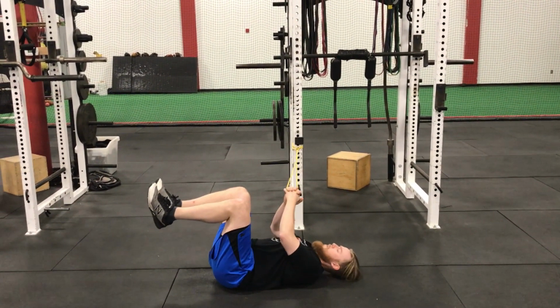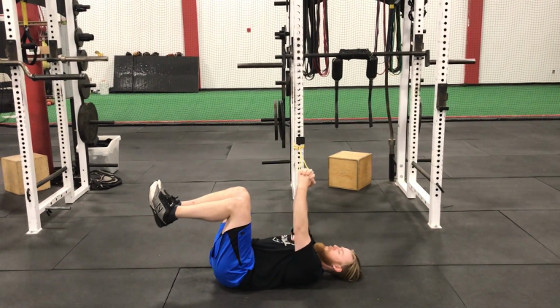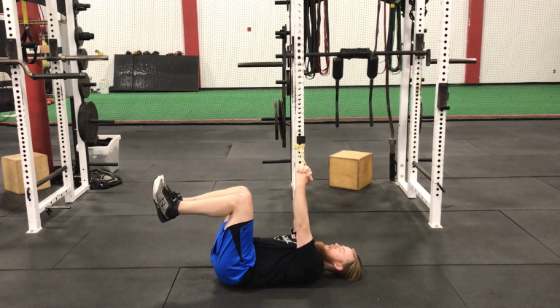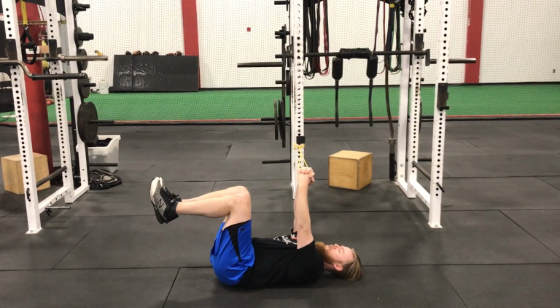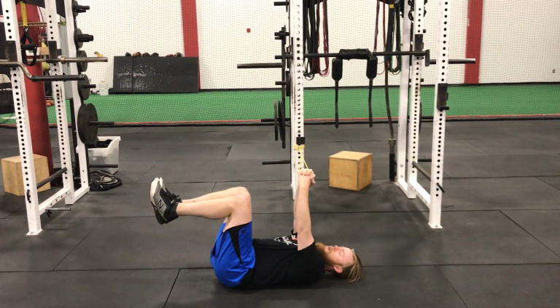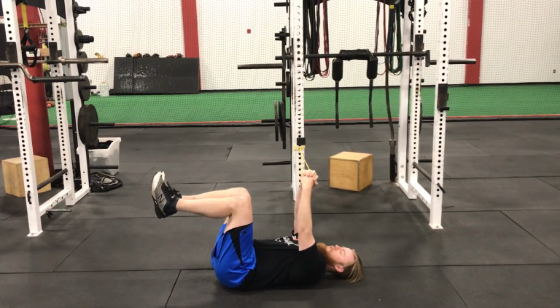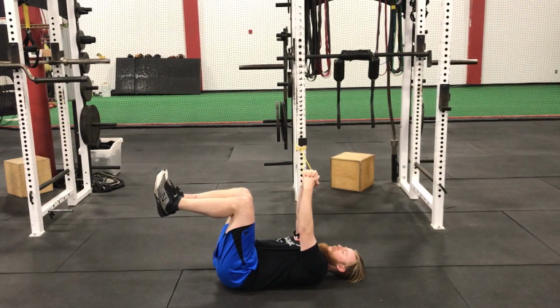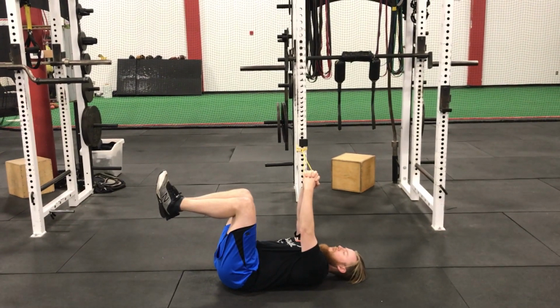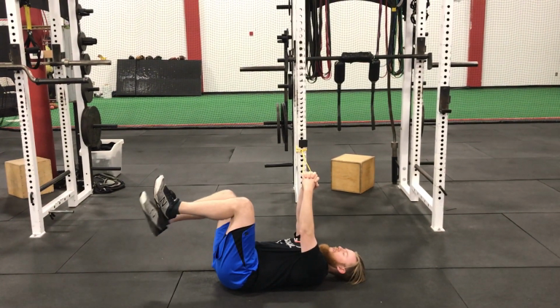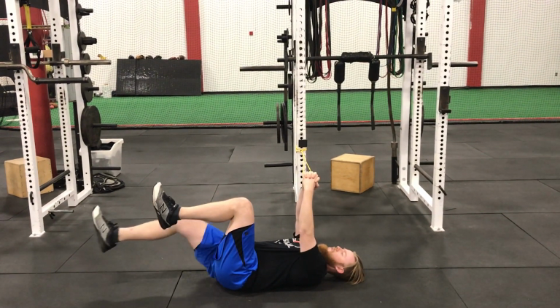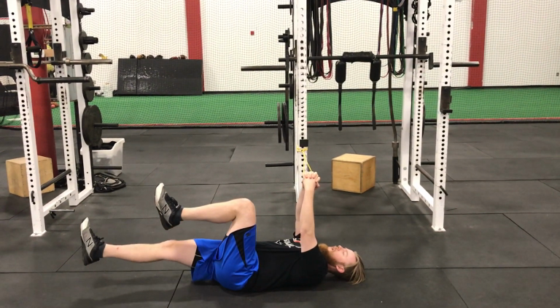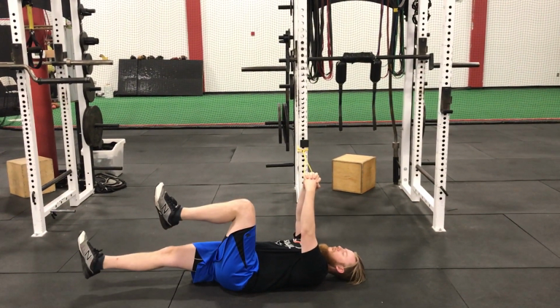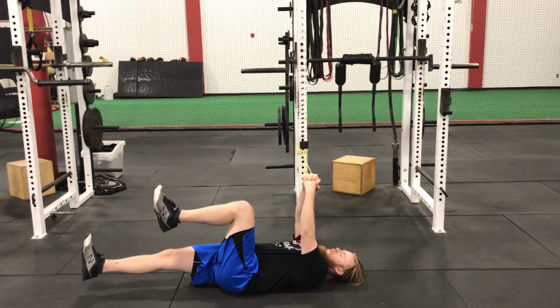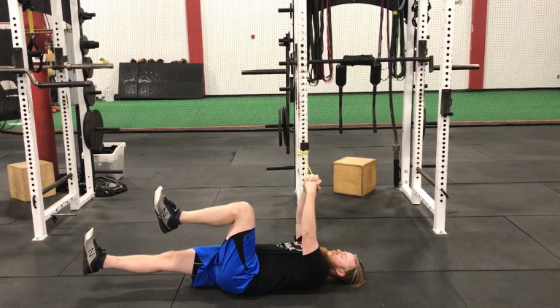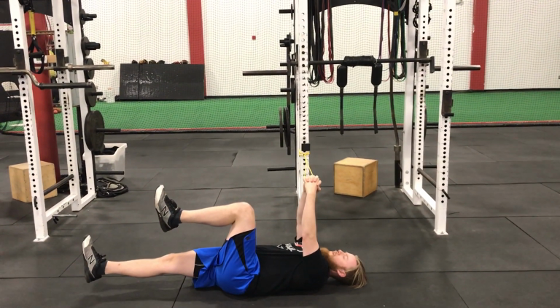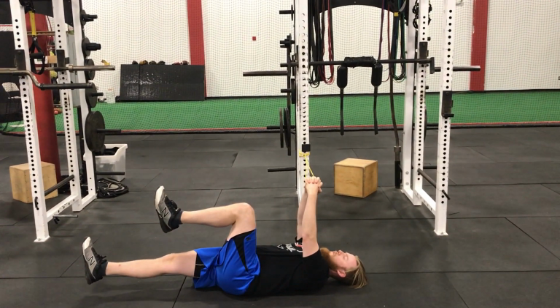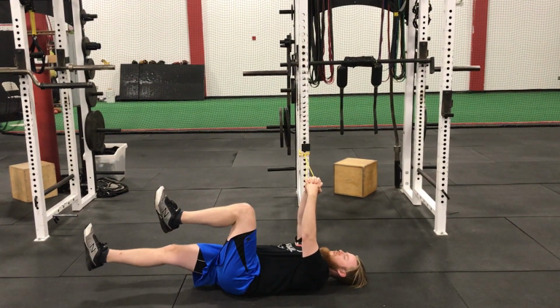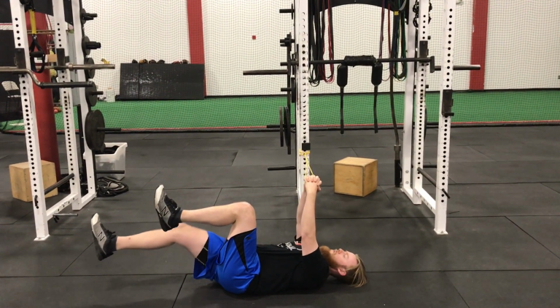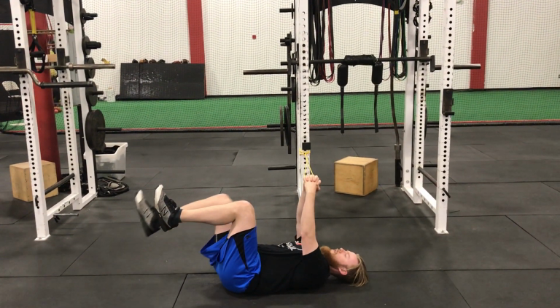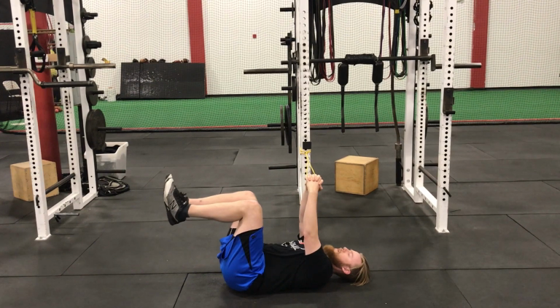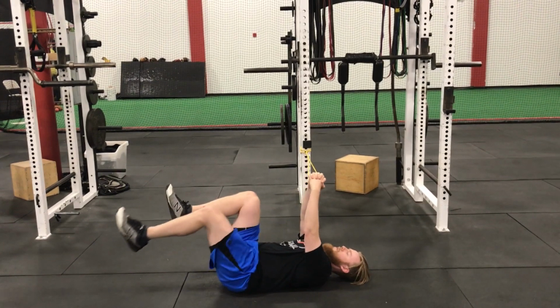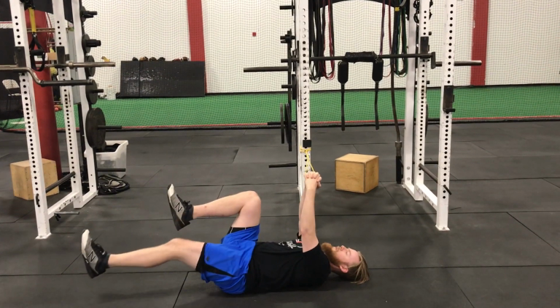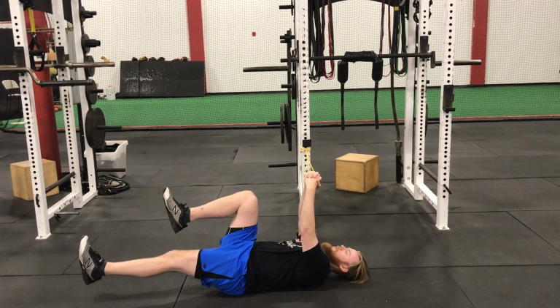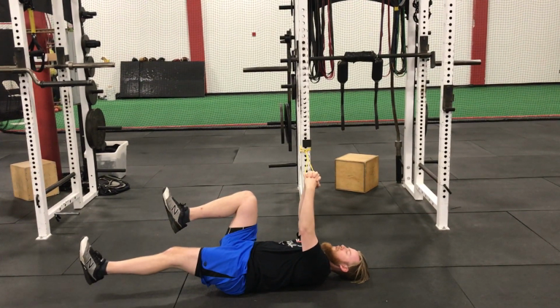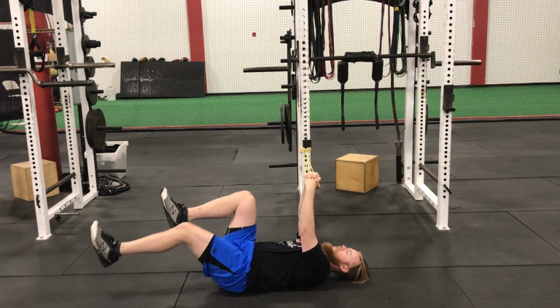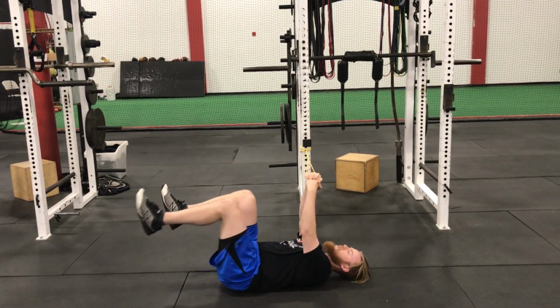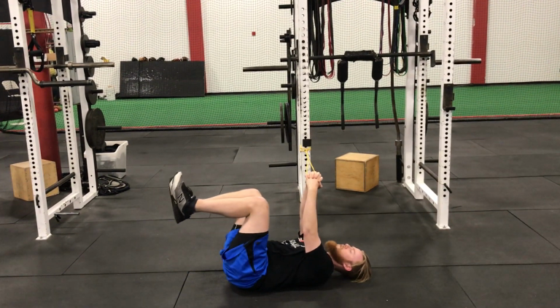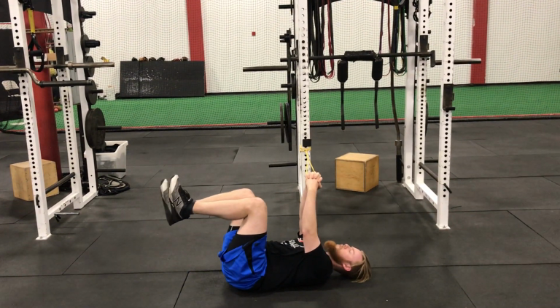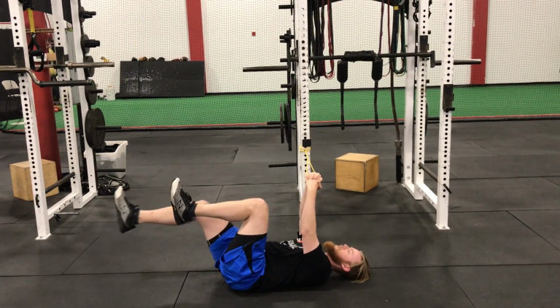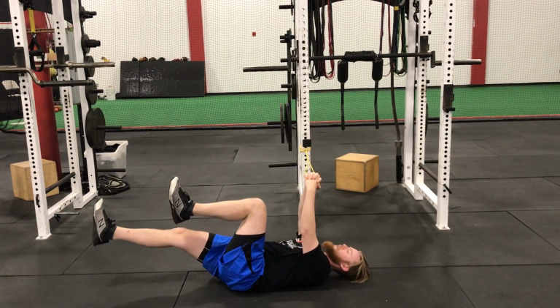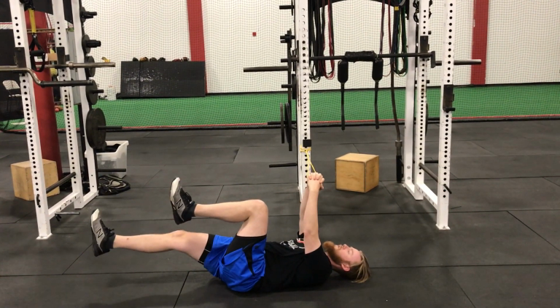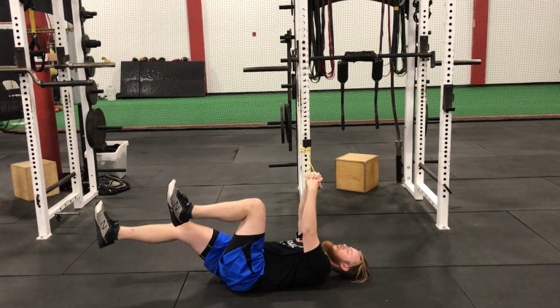From there I'm going to pull the band over so it's directly above my chest and I'm just going to do a dead bug. Reach out with one foot, breathe out, come back in — alternate sides making sure my low back stays flat on the ground the whole time.